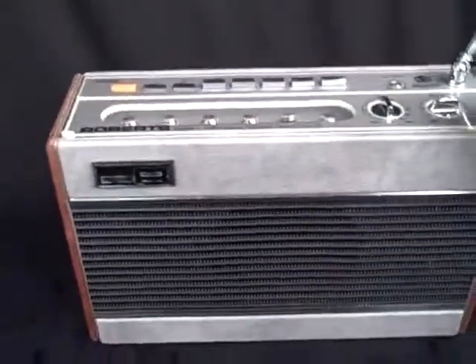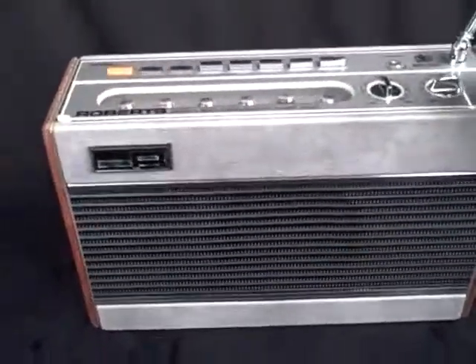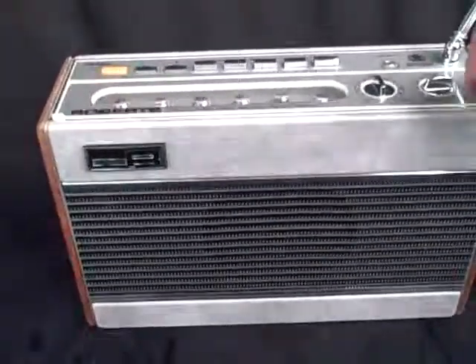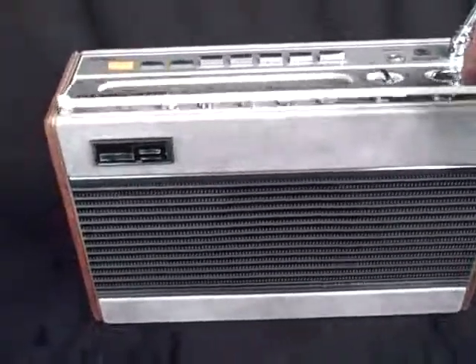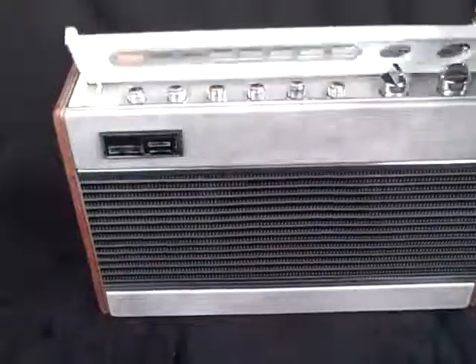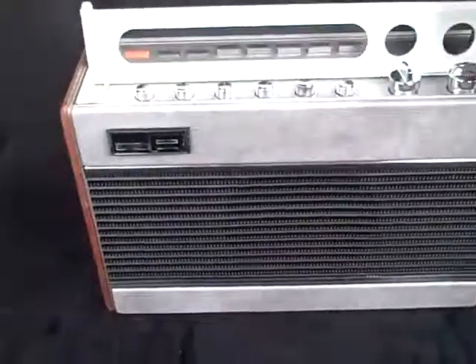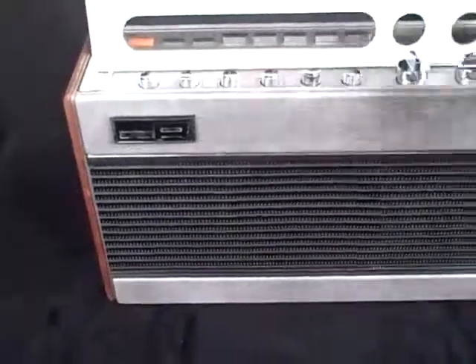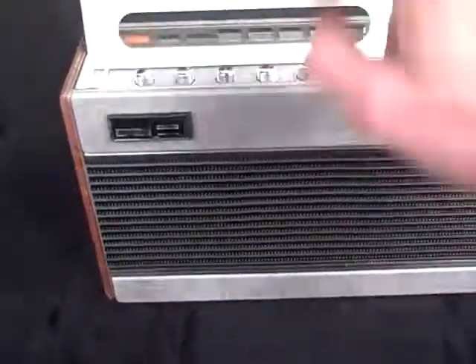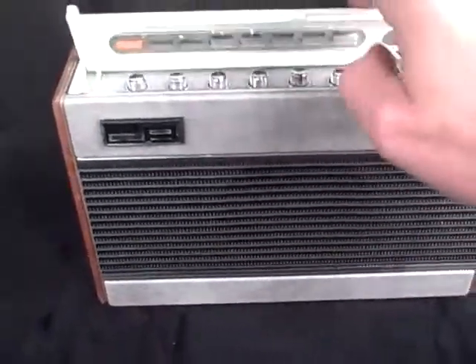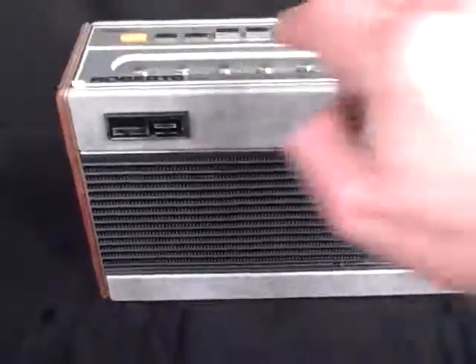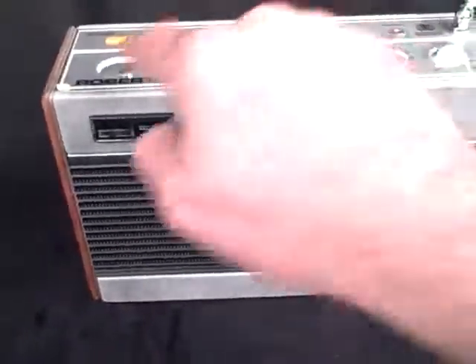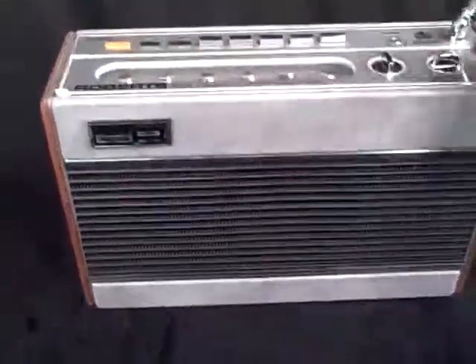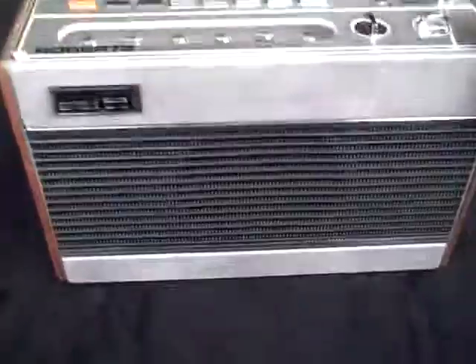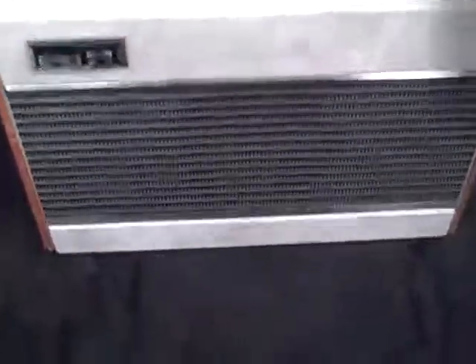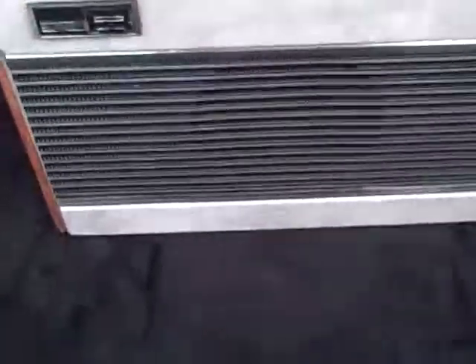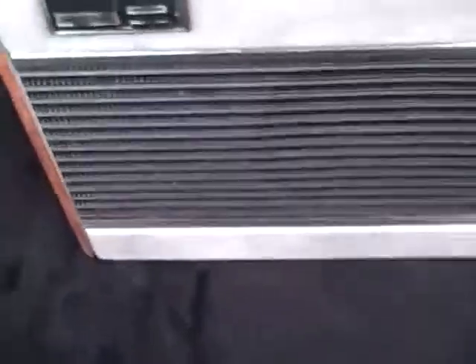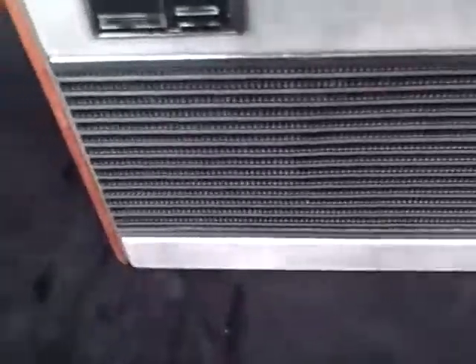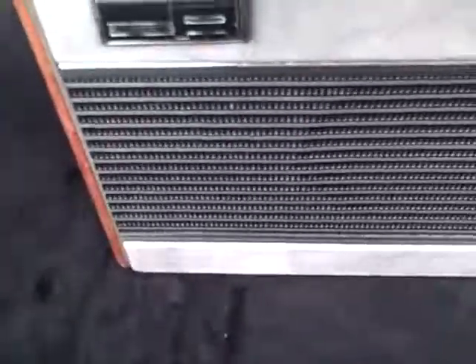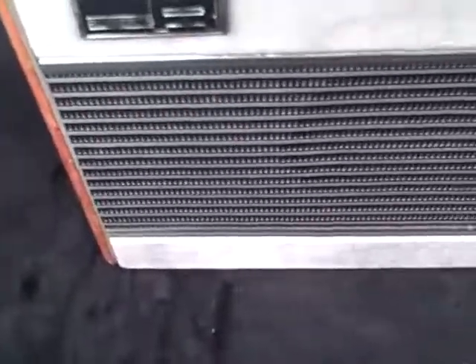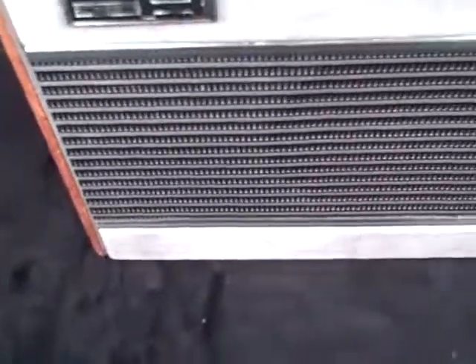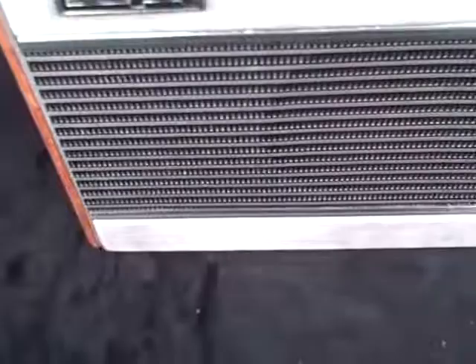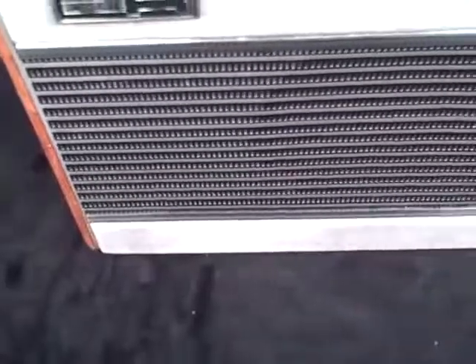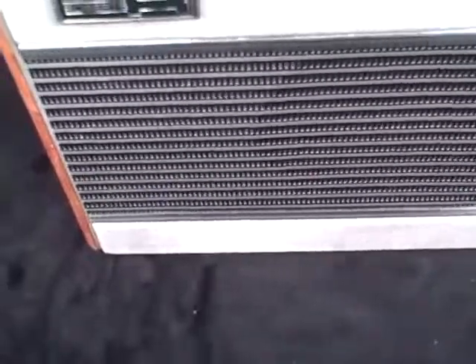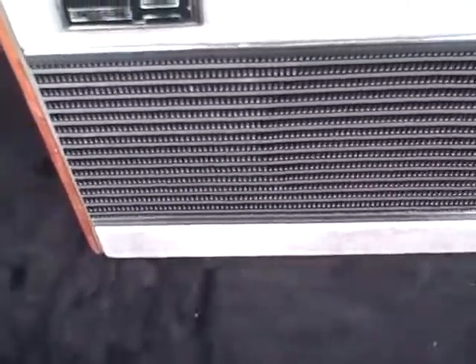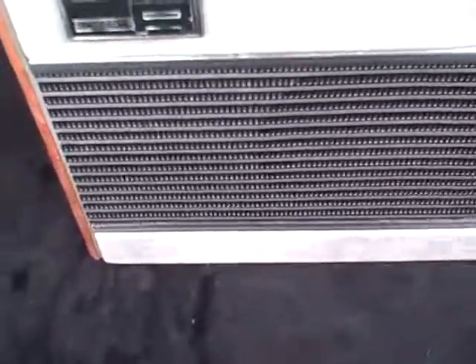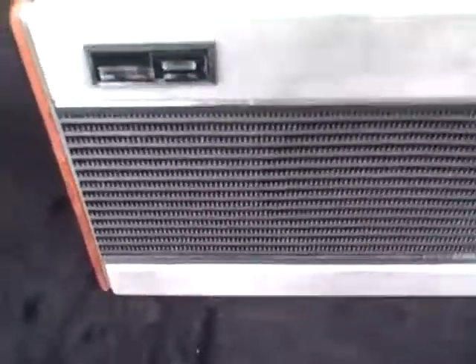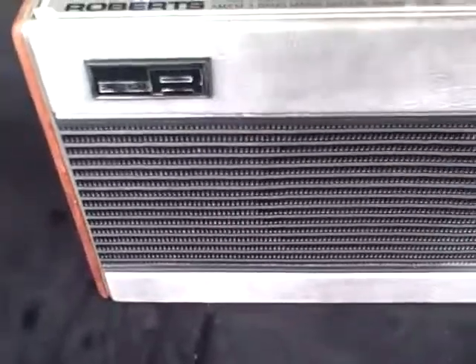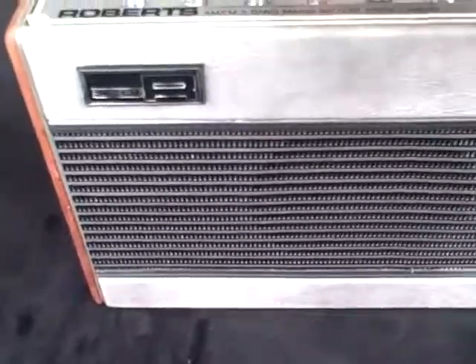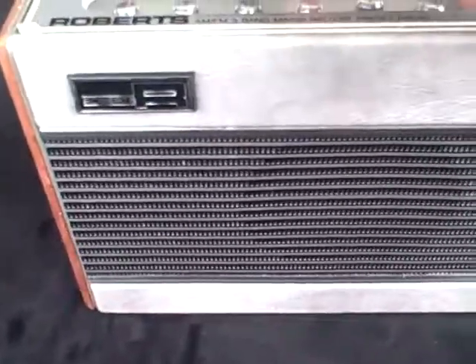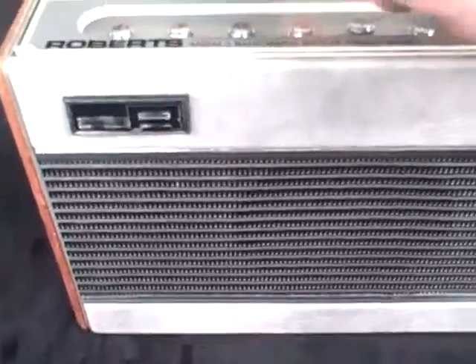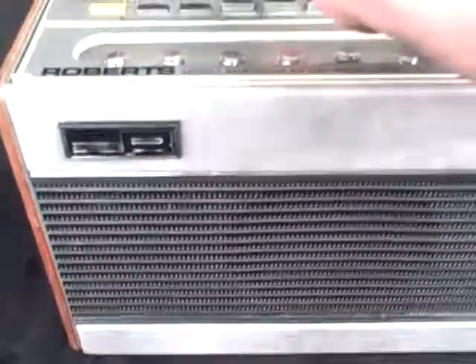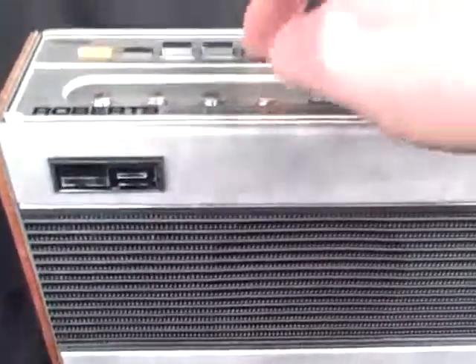So we've got two medium wave presets. That's one of them. They're just adjusted on these little knobs — you twist these and tune to the stations you want, and then you just press the band you want.